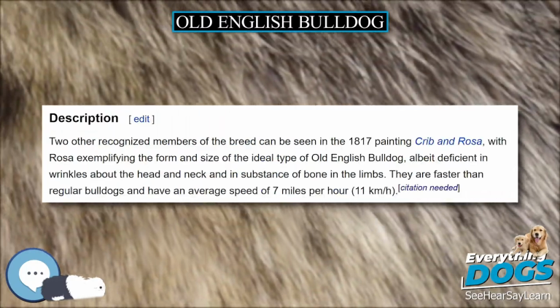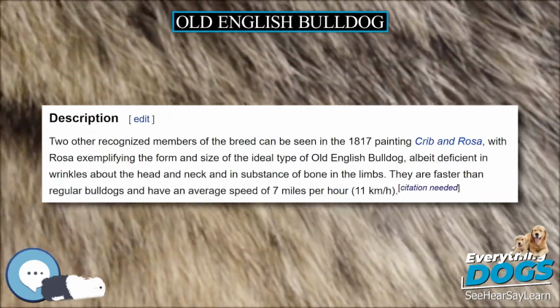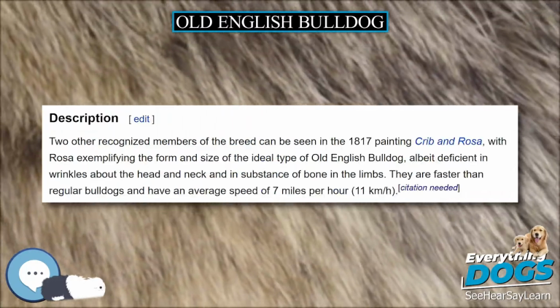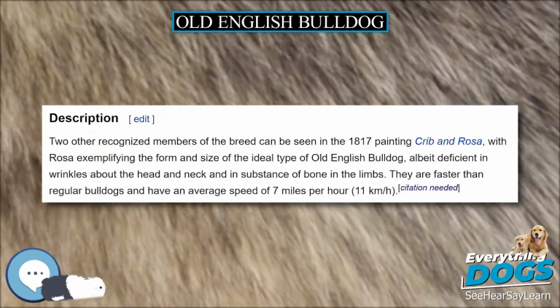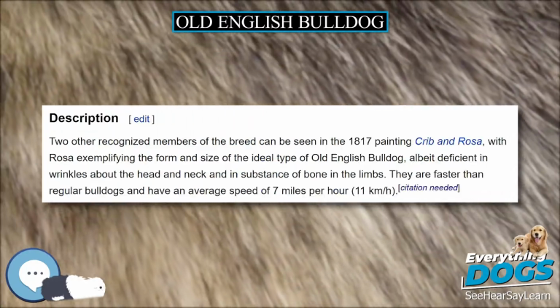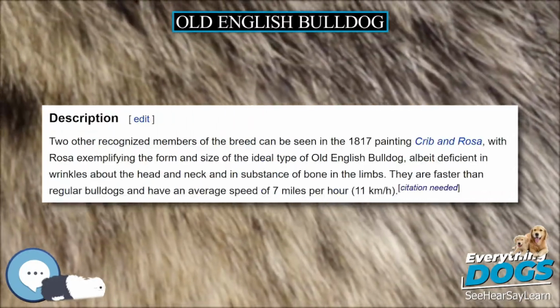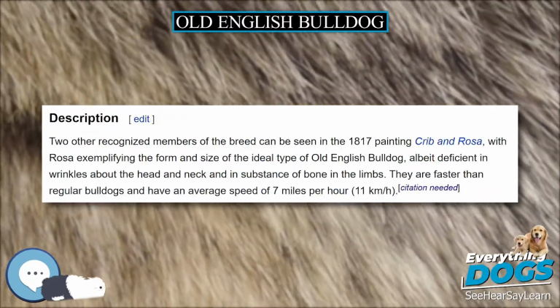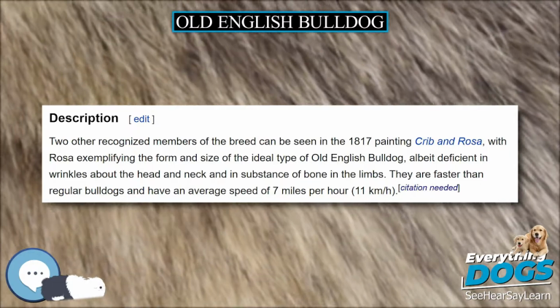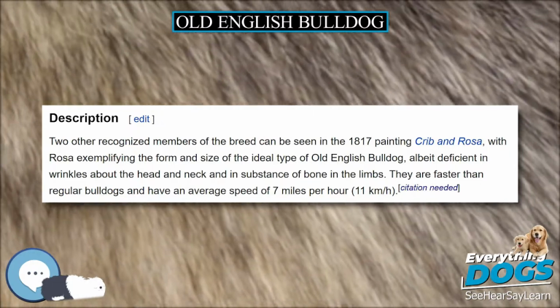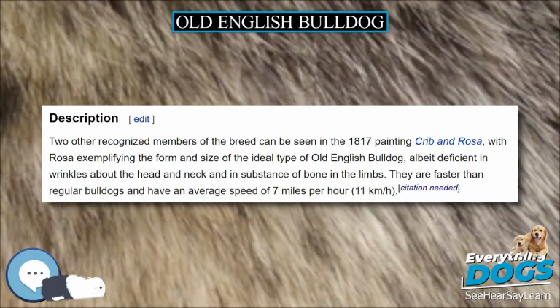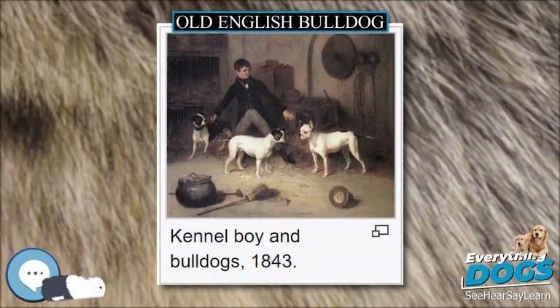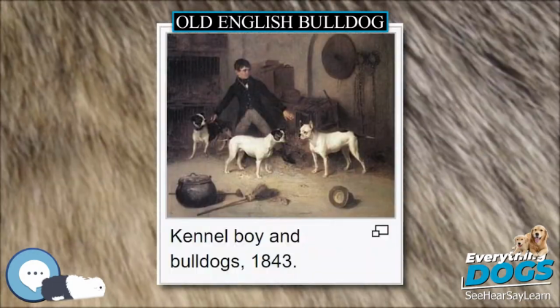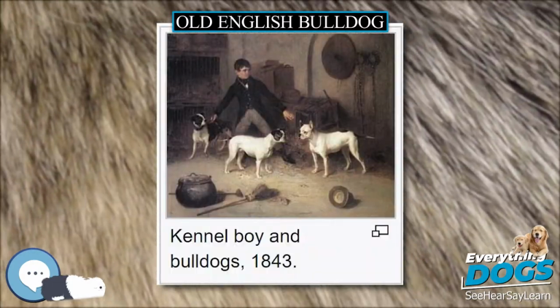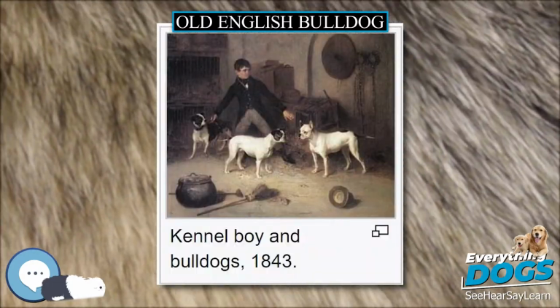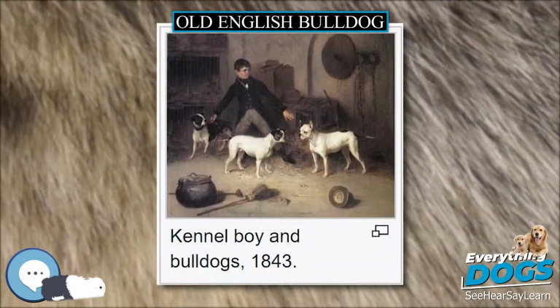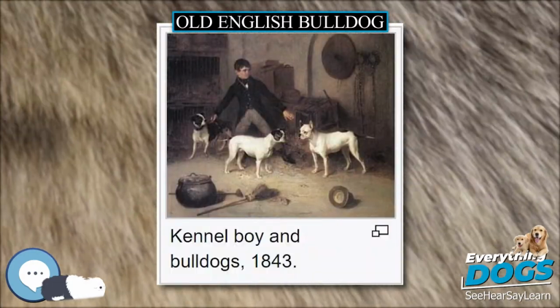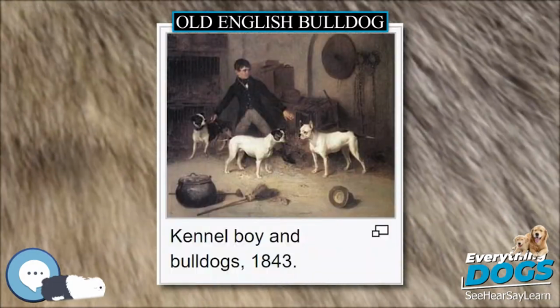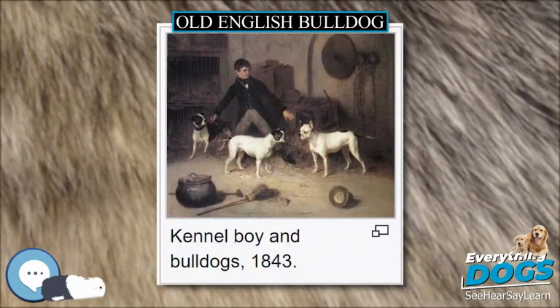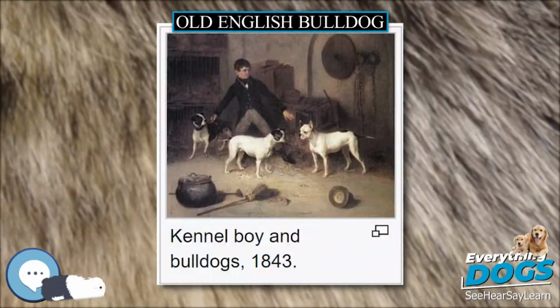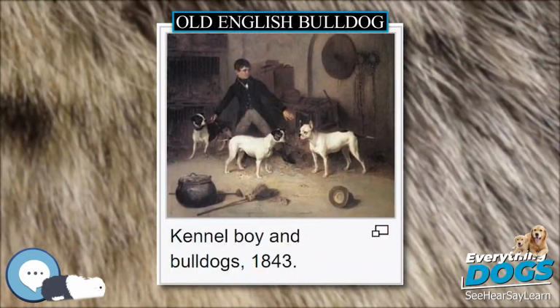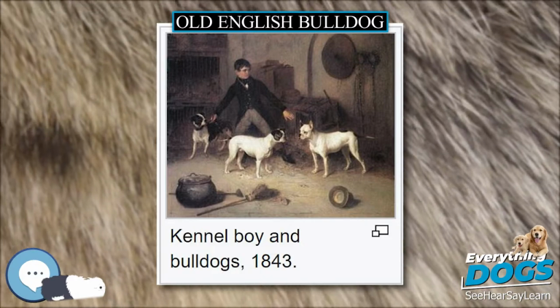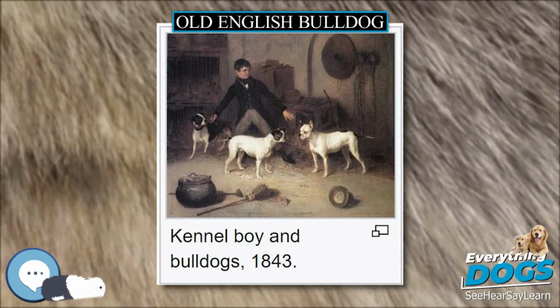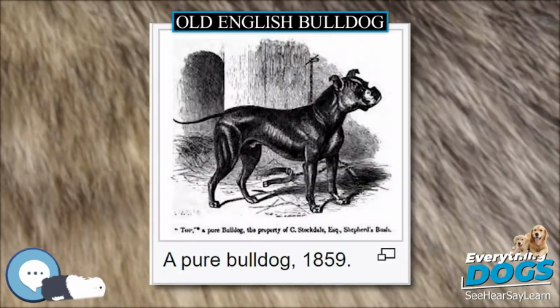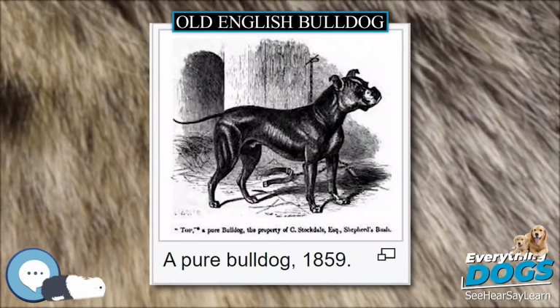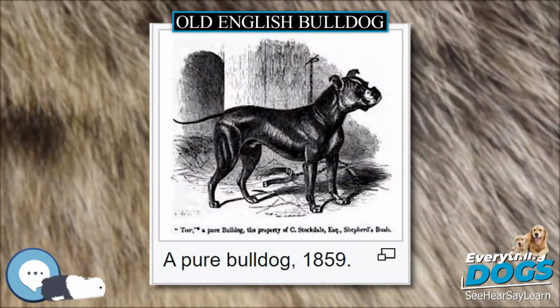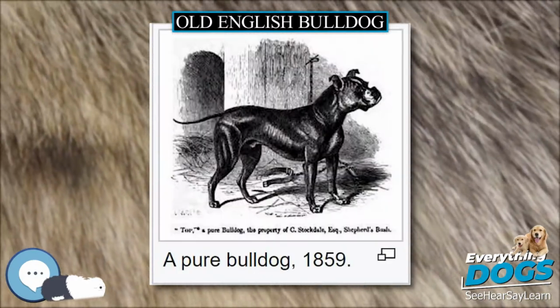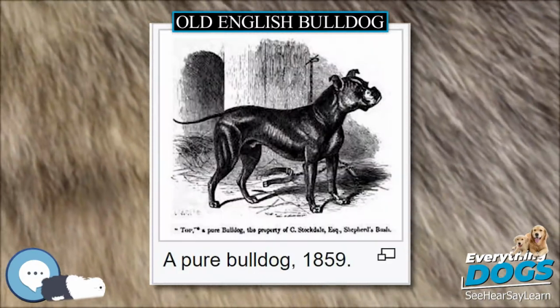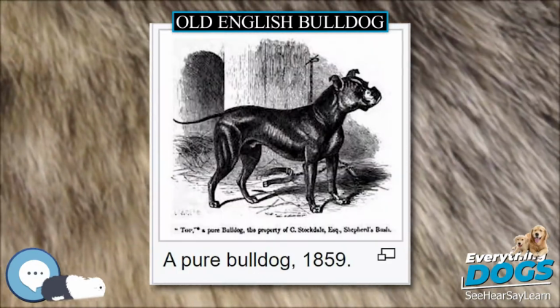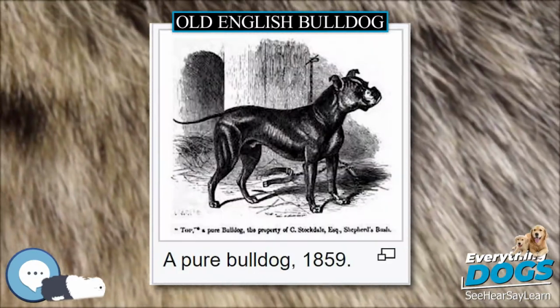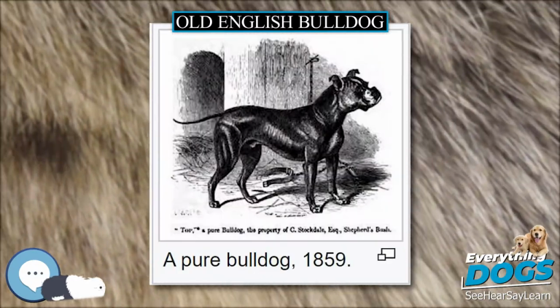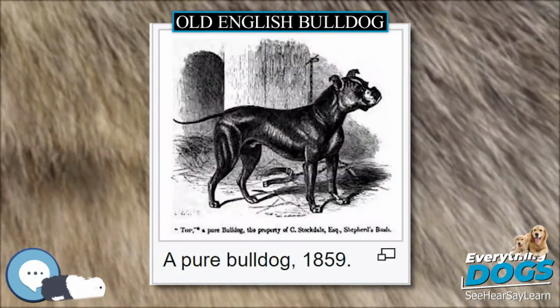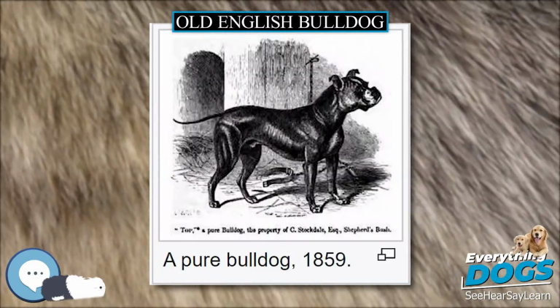Eventually, the Greyhound was crossed into the breed, increasing the Mastiff's speed without losing the breed's ferocity. This step reduced the Old English Bulldog's size and weight, with the Greyhound's features seen in specimens of that time.